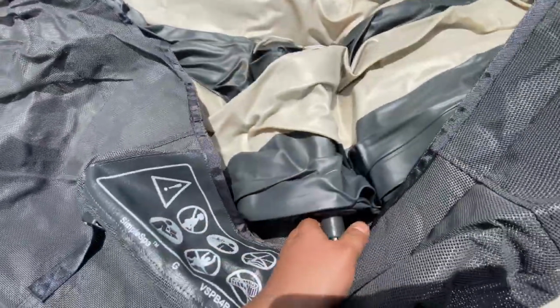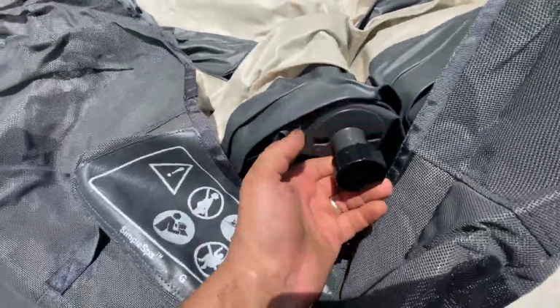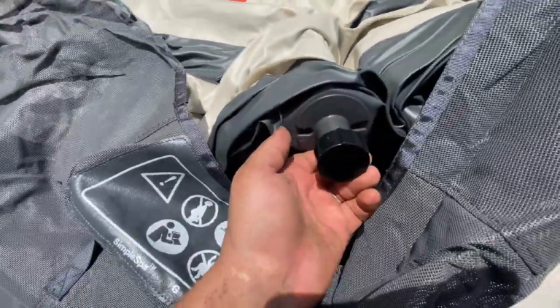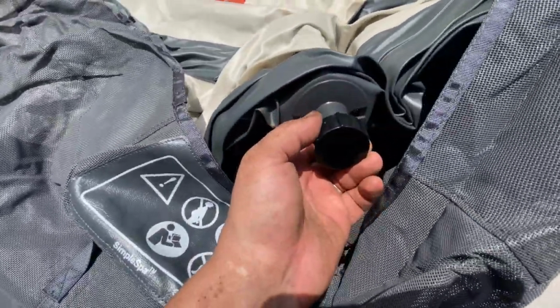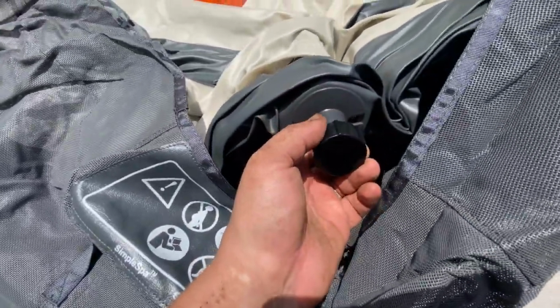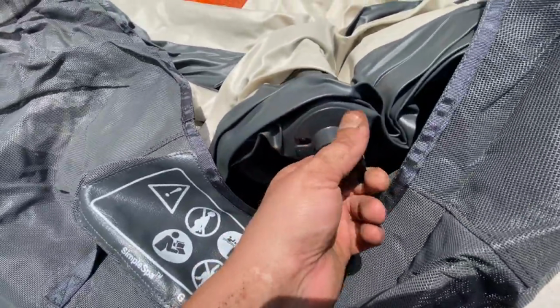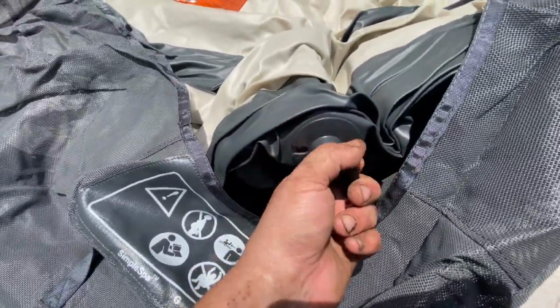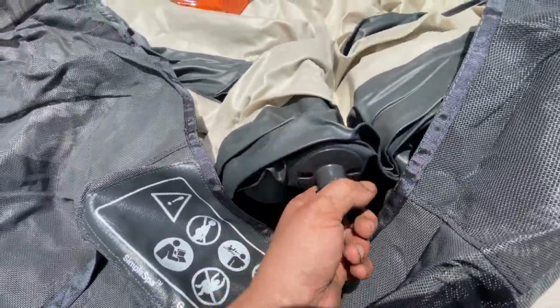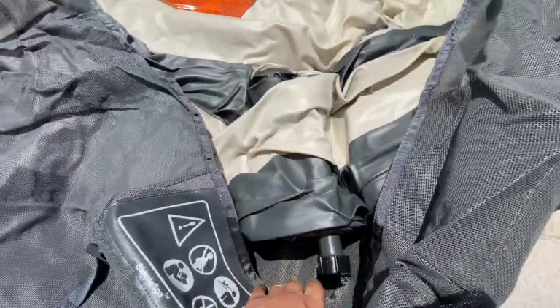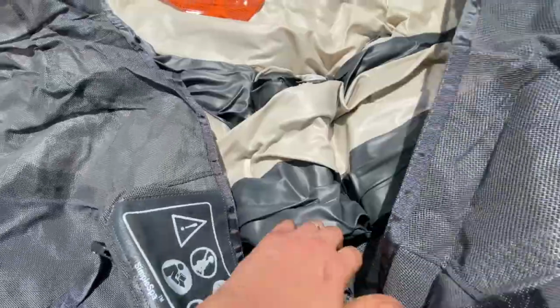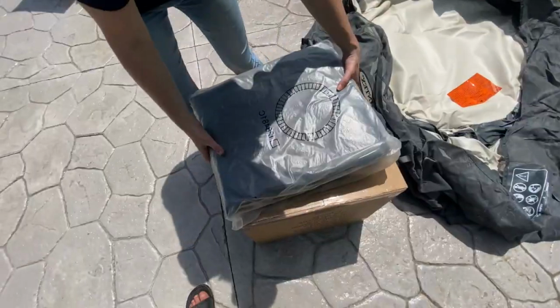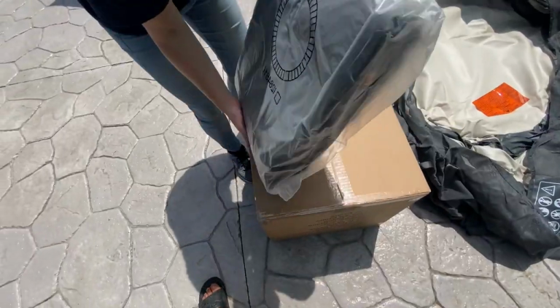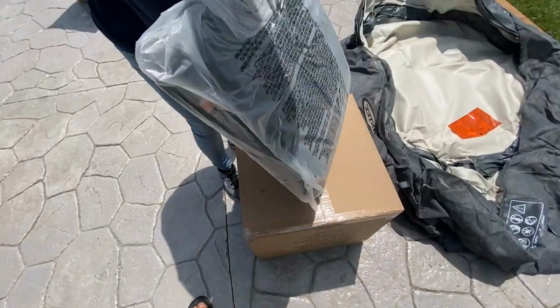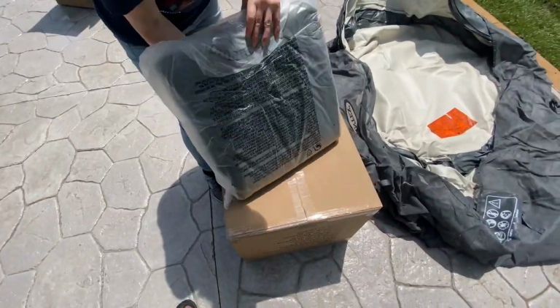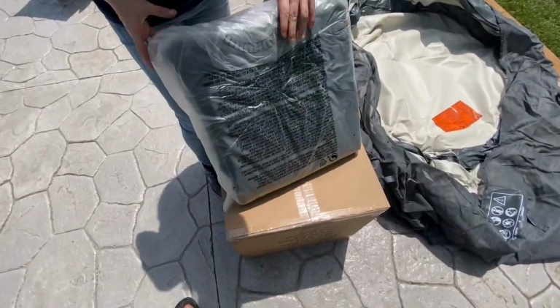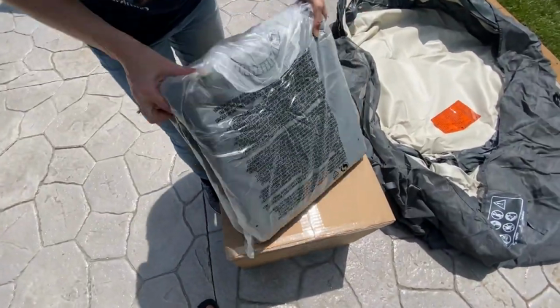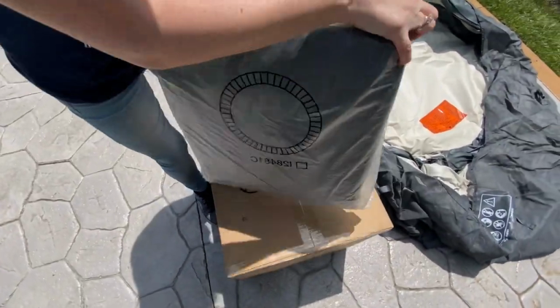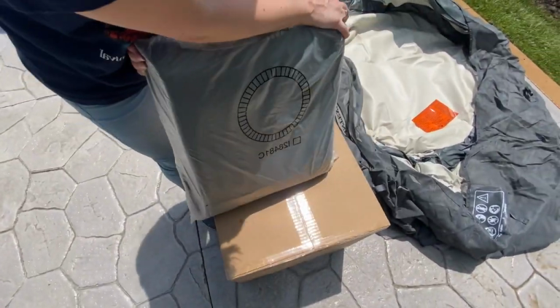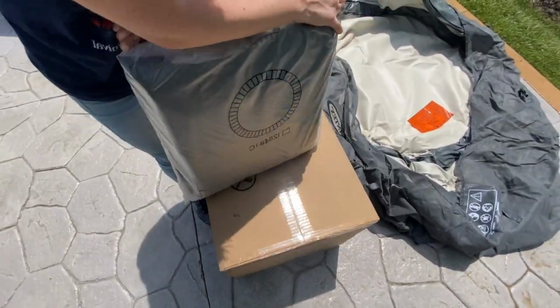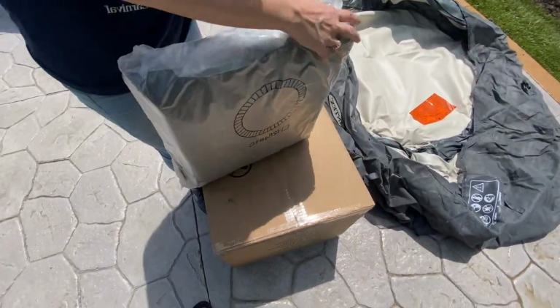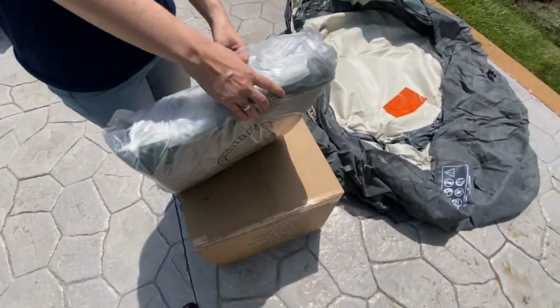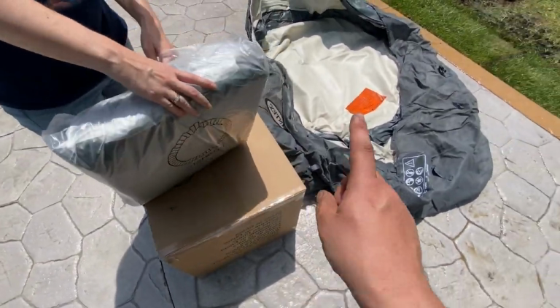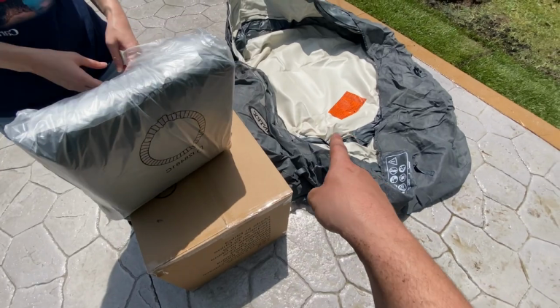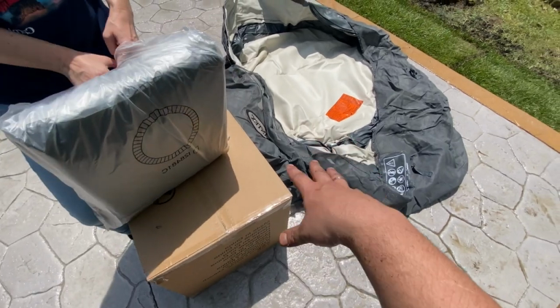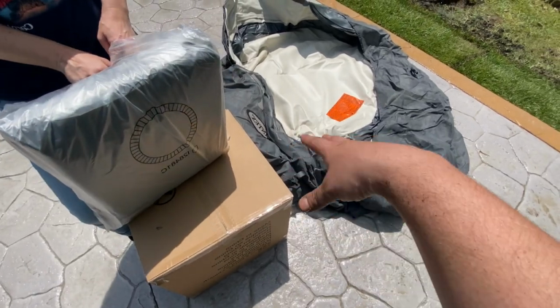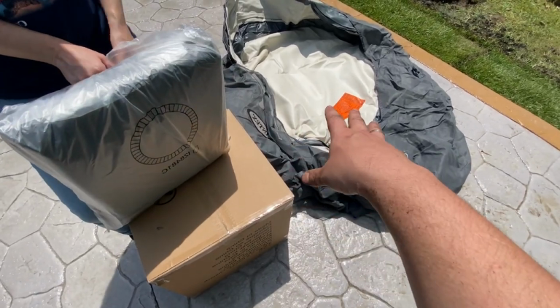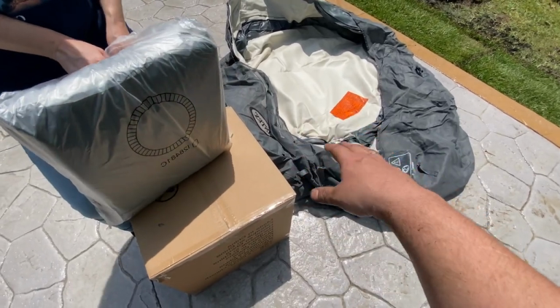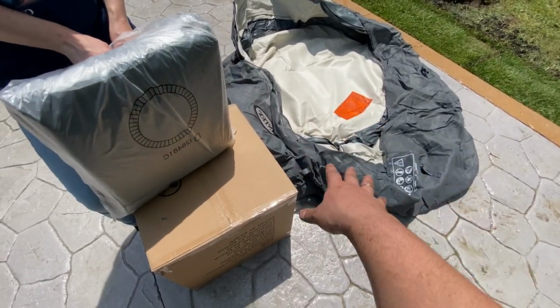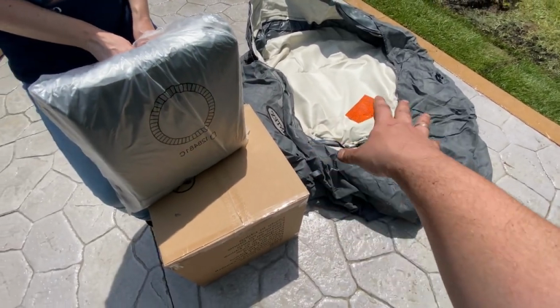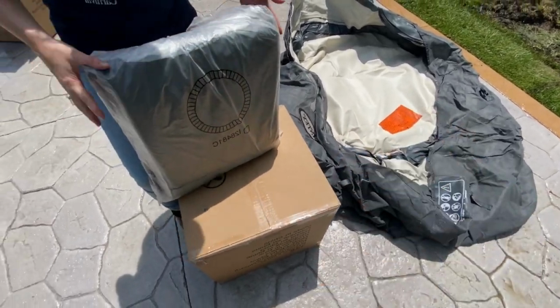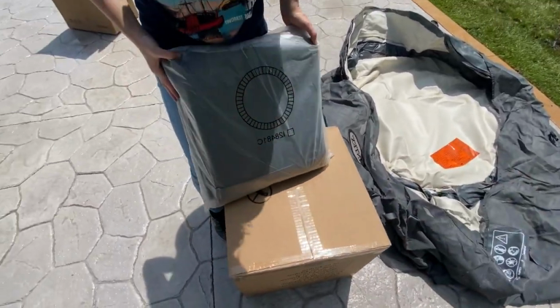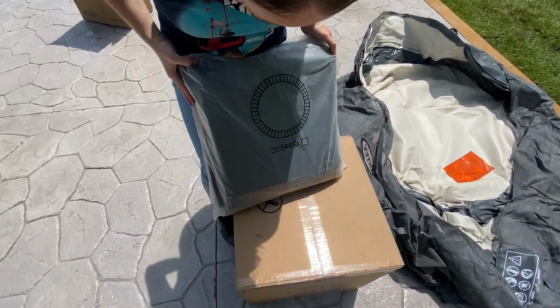You want to make sure this is on the side that you're going to have your power at. Let's look in the cover package because I think there's supposed to be something for the ground over here, so we can put it underneath the spa.